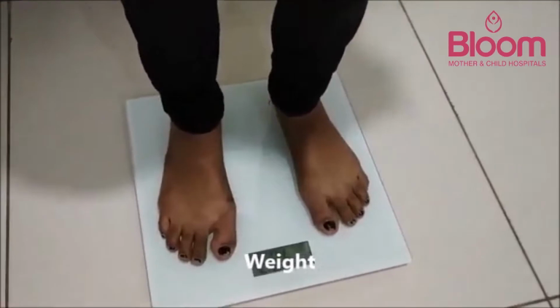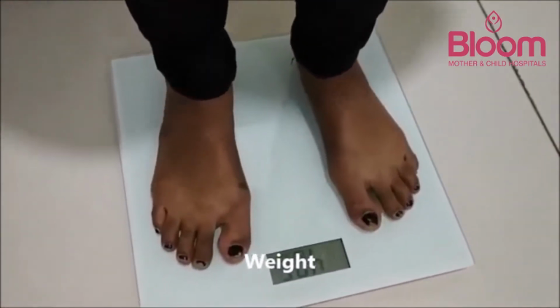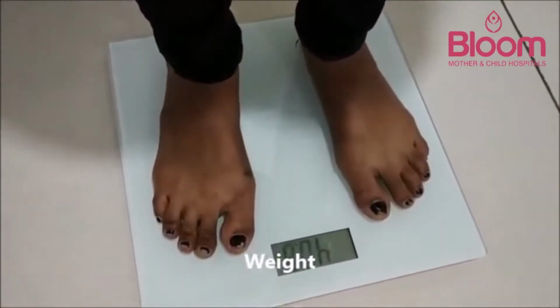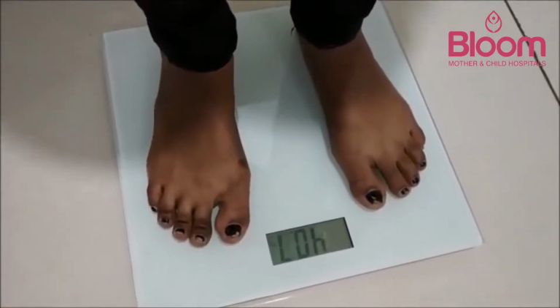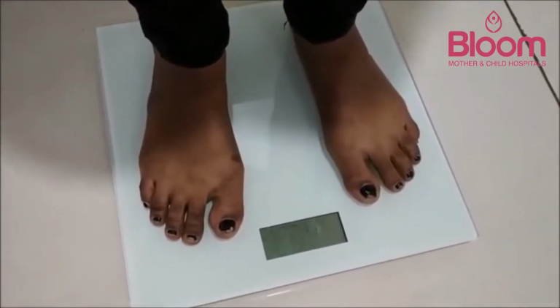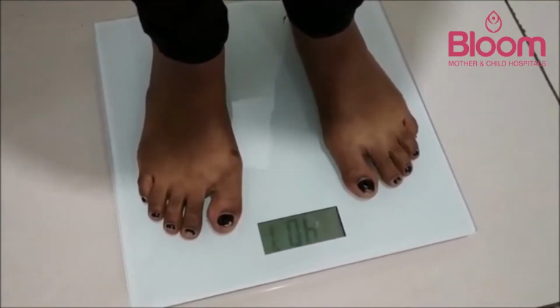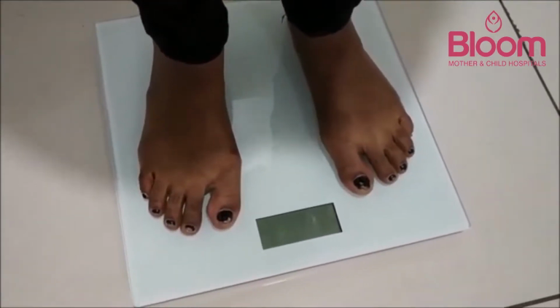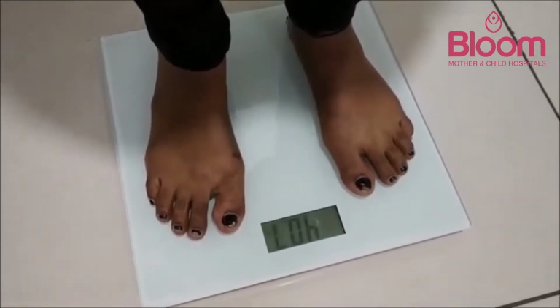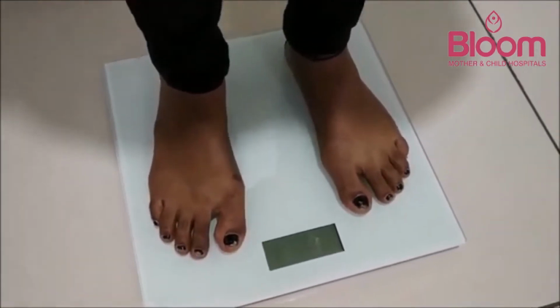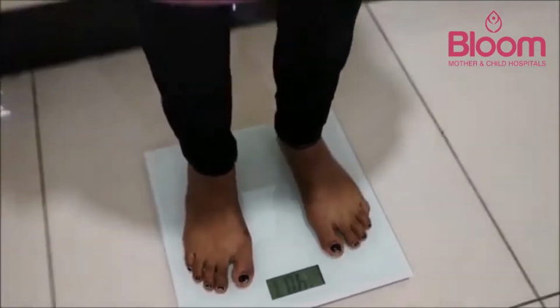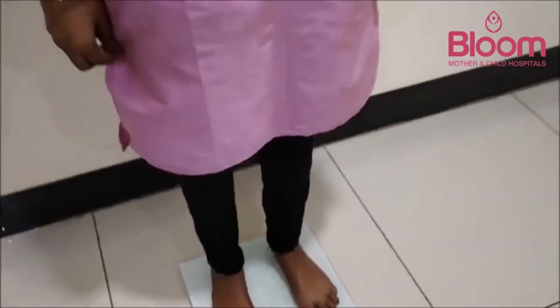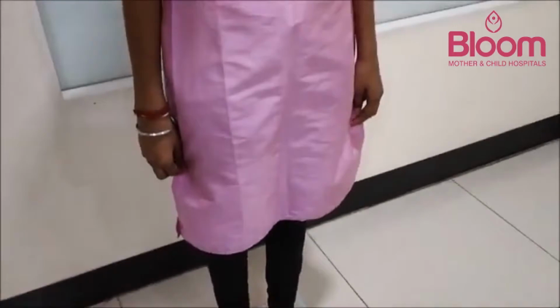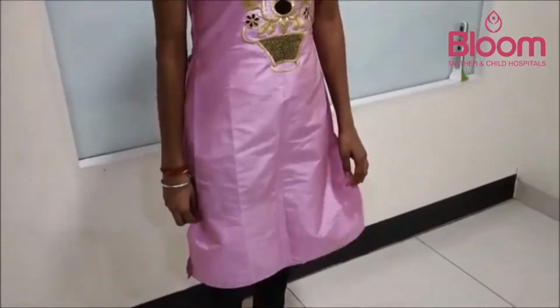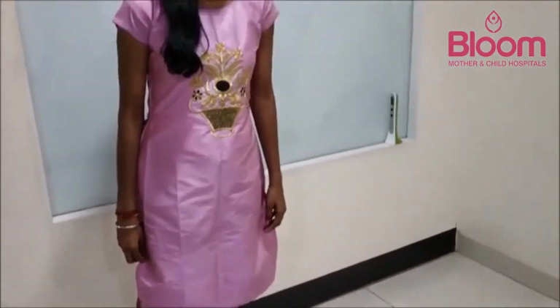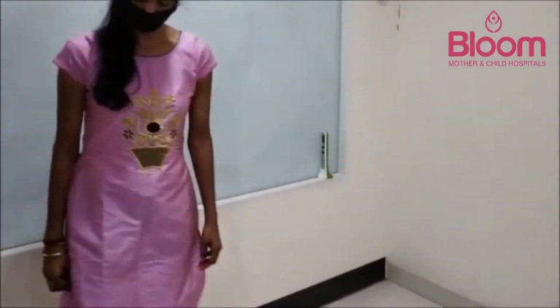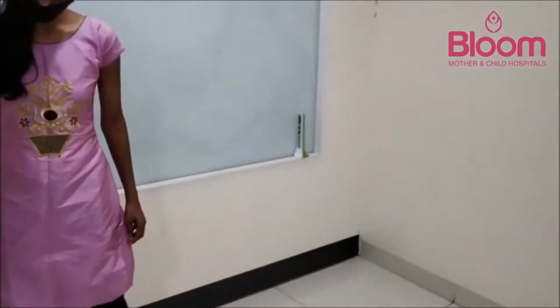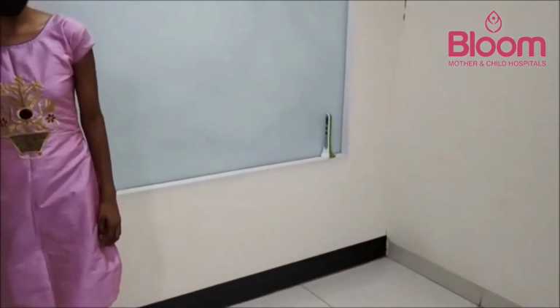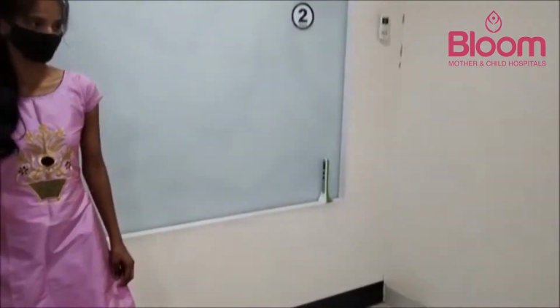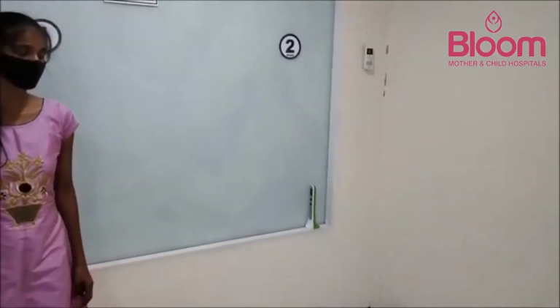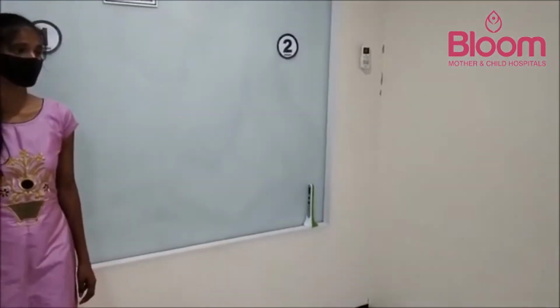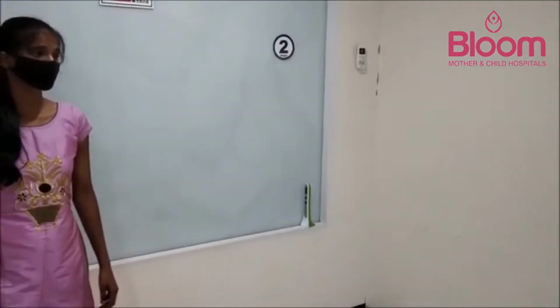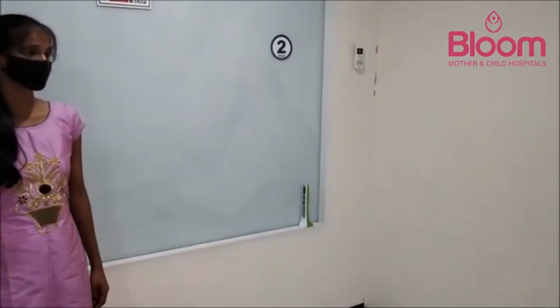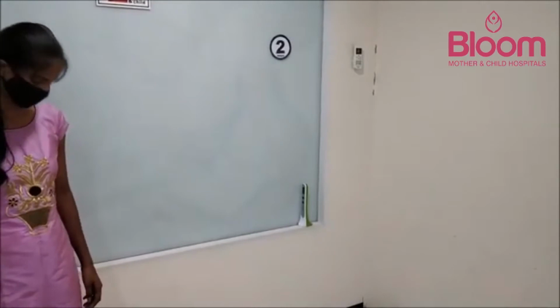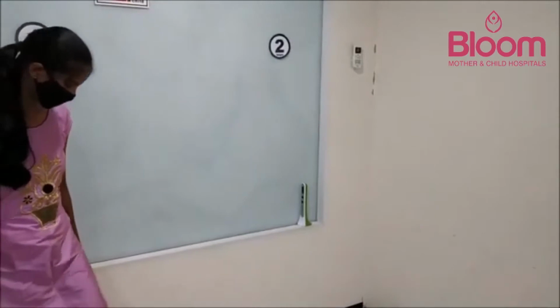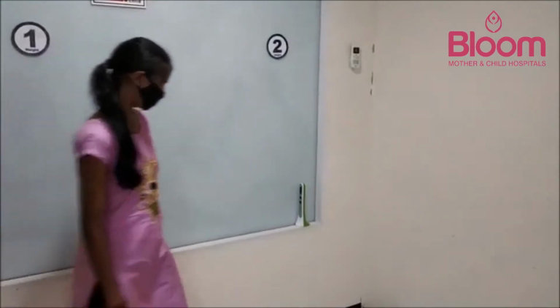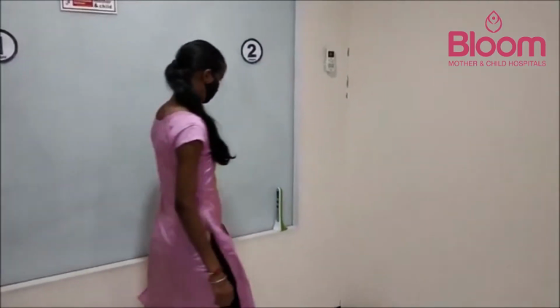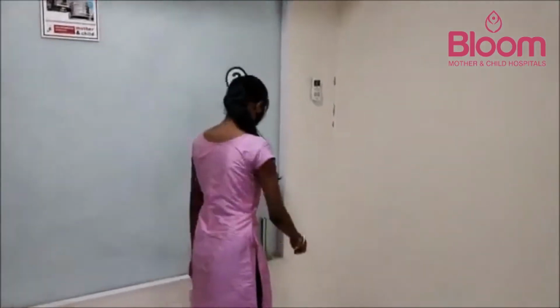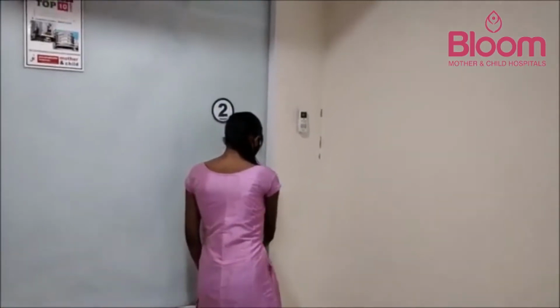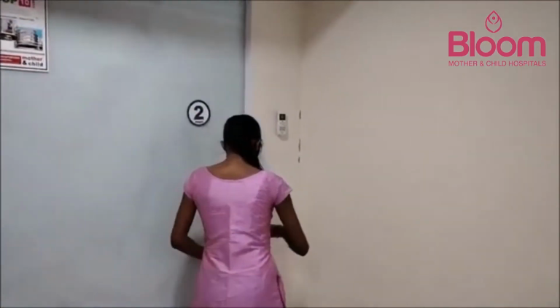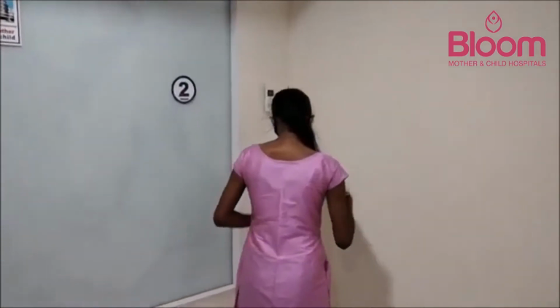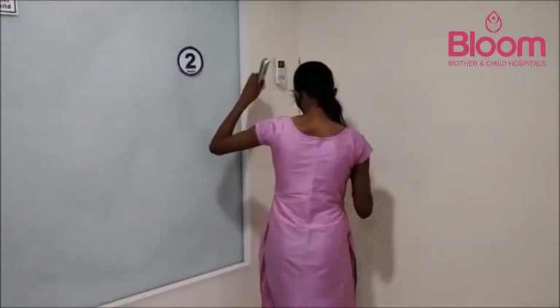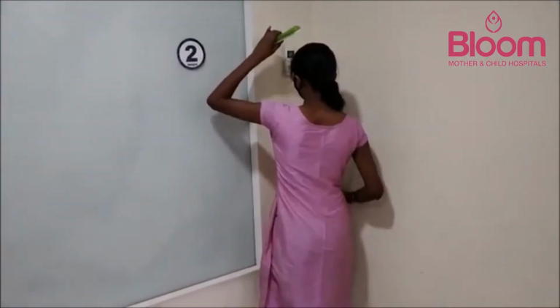The patient is measuring their weight at station one. The reading shows 40.6 to 40.7 kilograms. The doctor is giving instructions from the other room.